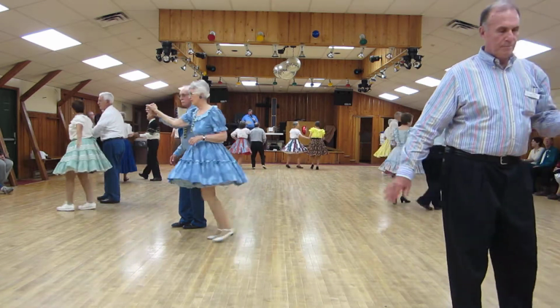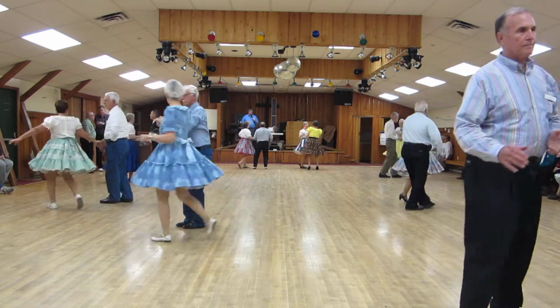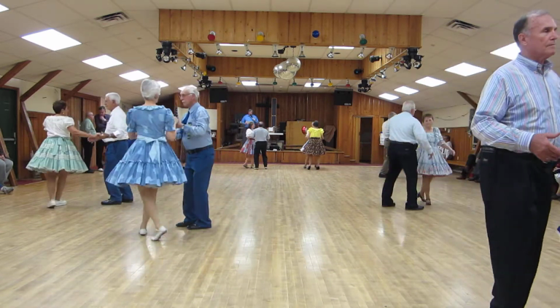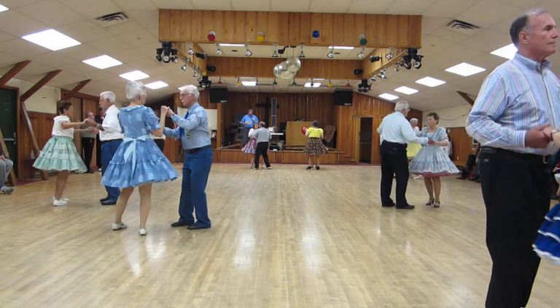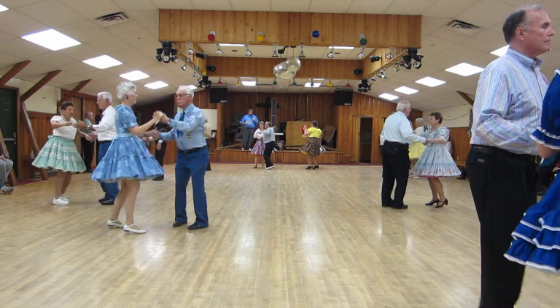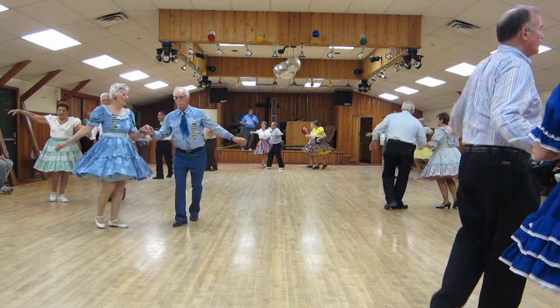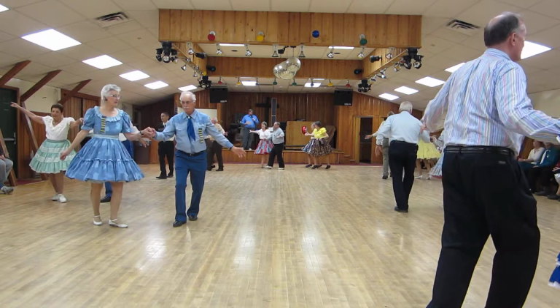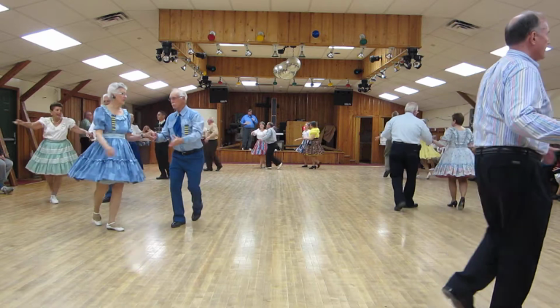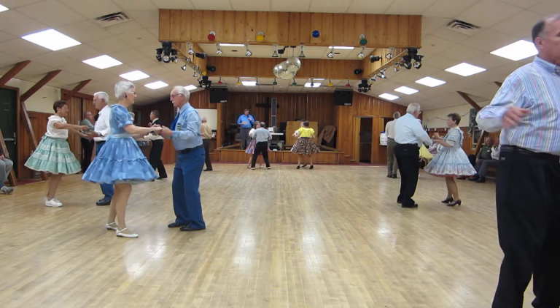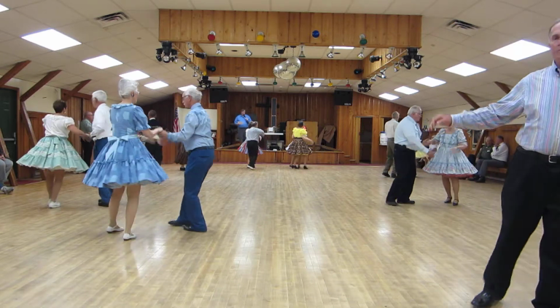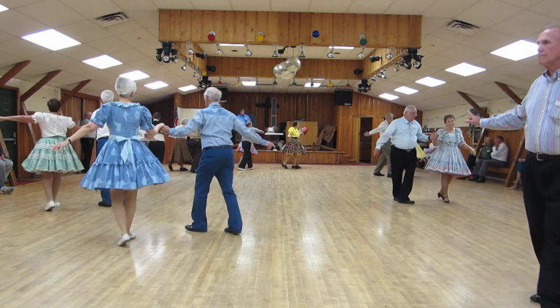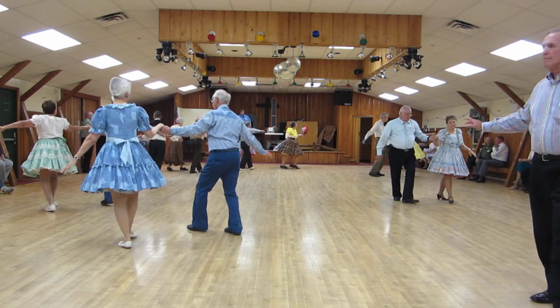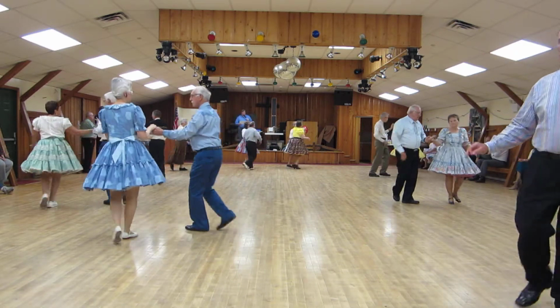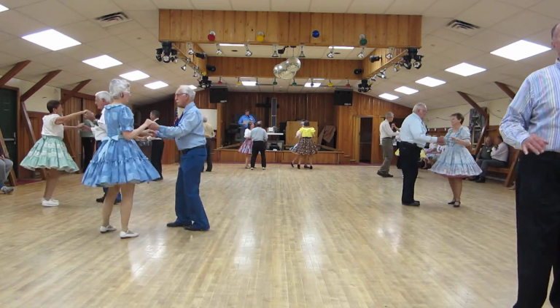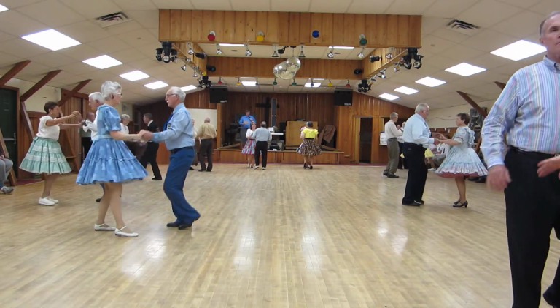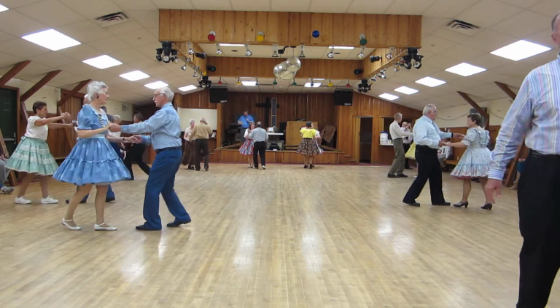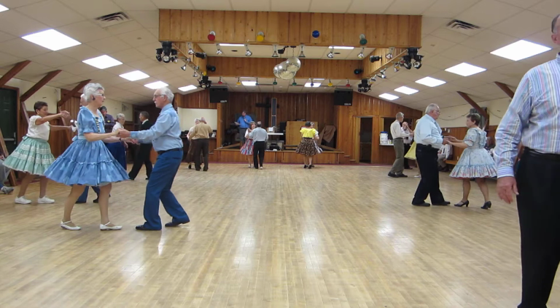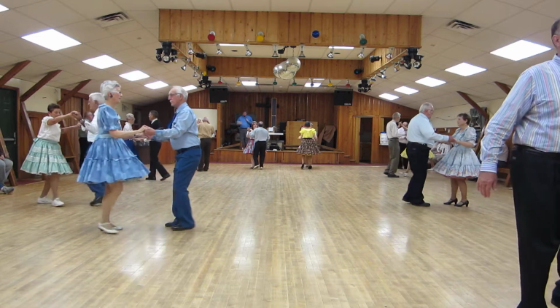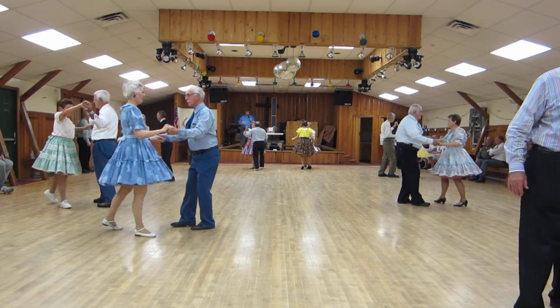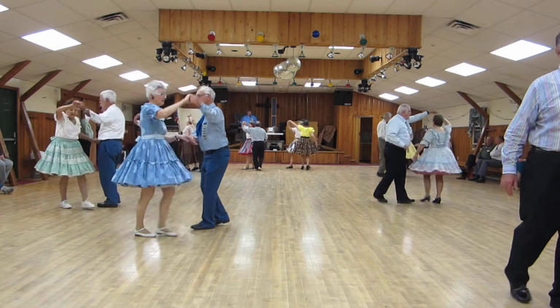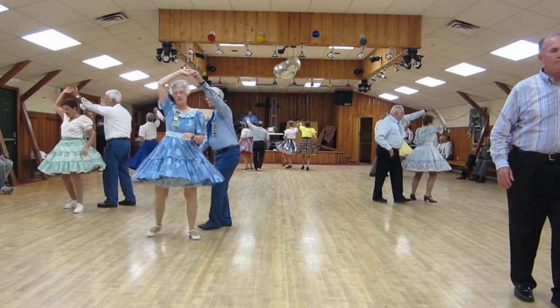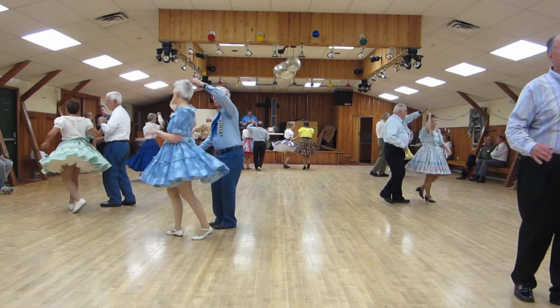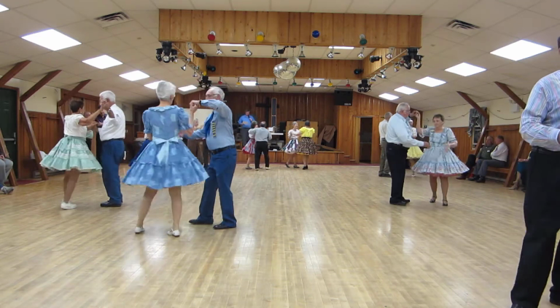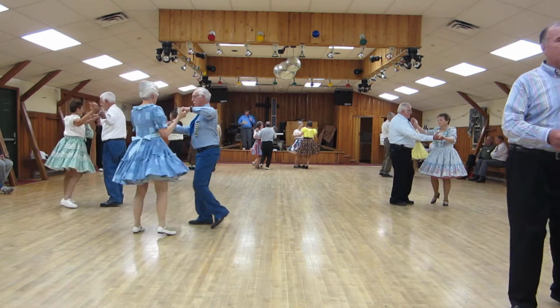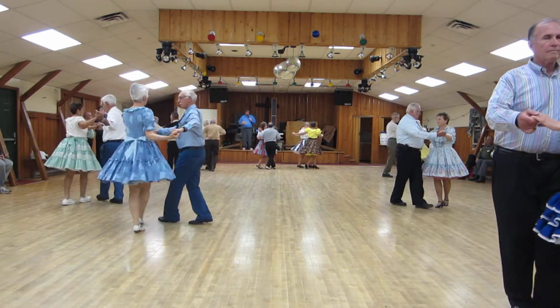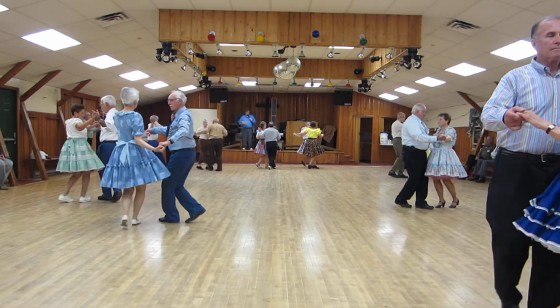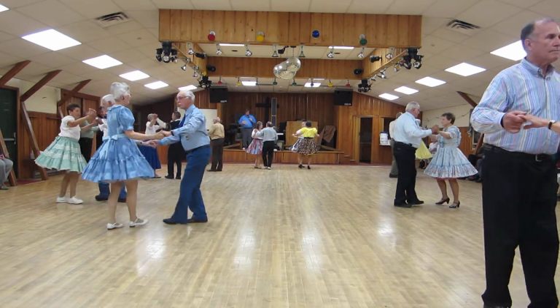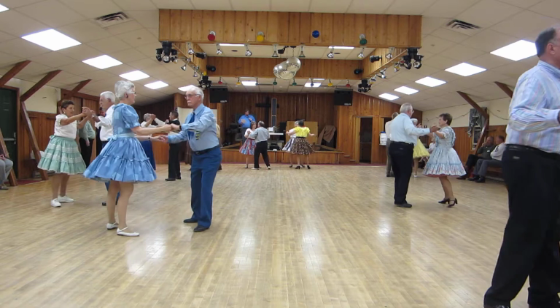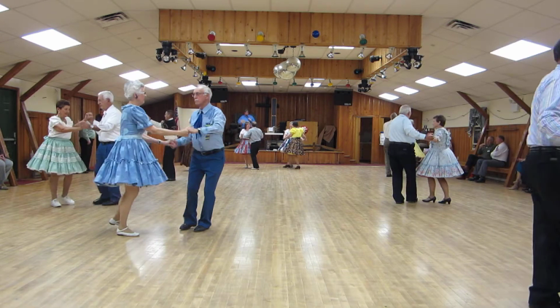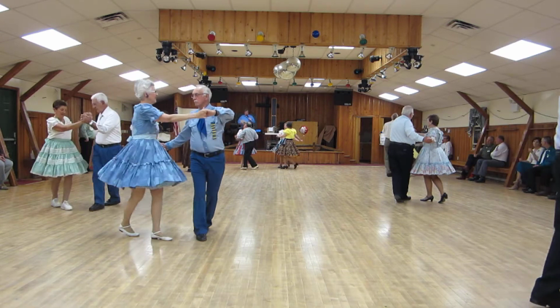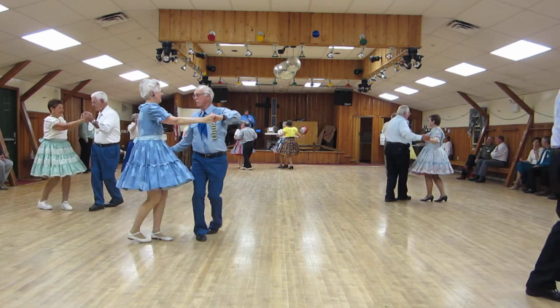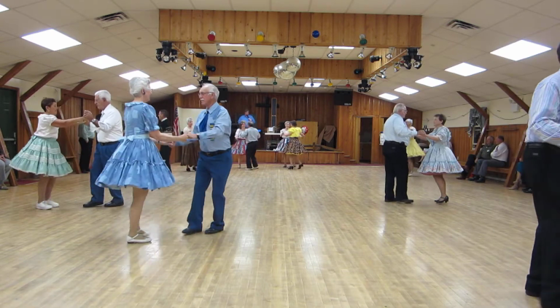Hand to hand twice. Face line, fish reverse. Alamana. Back to Butterfly. Fence lines twice. You're the girl, you're the boy.